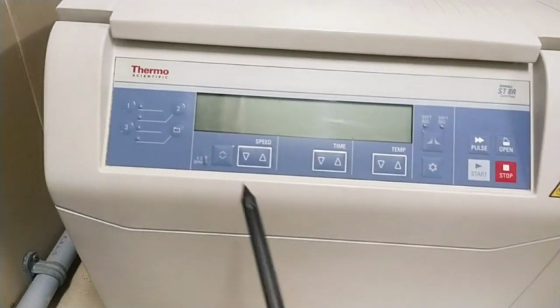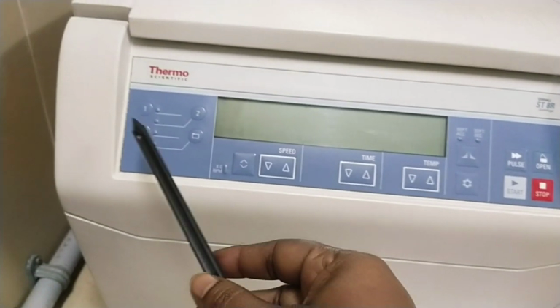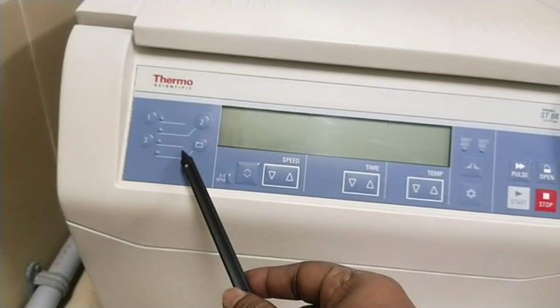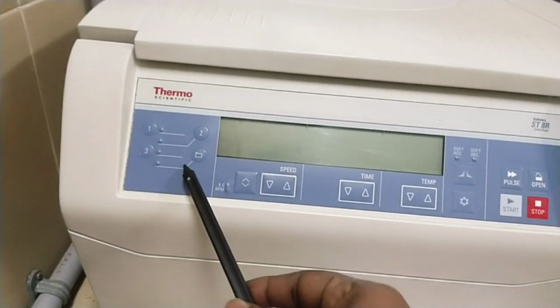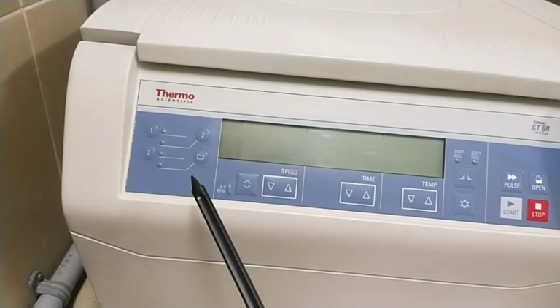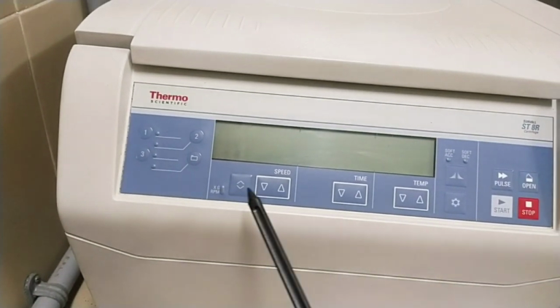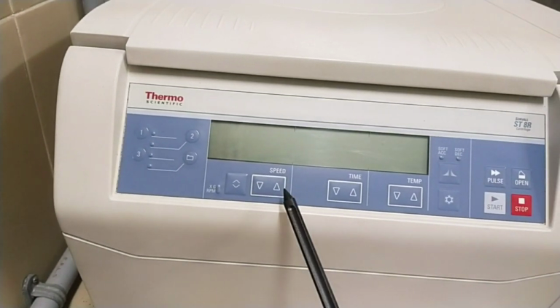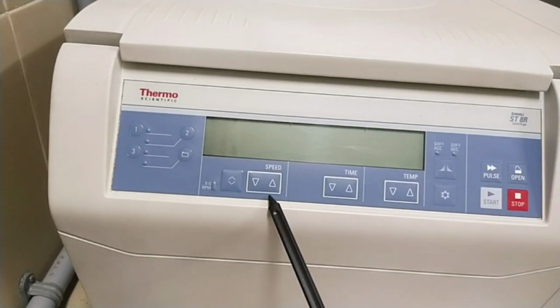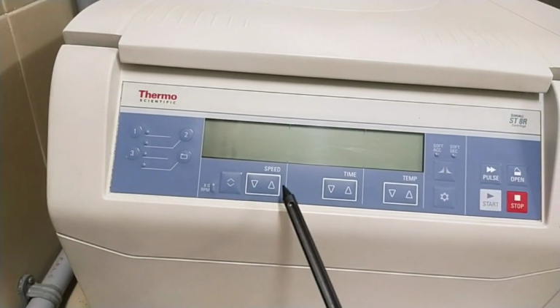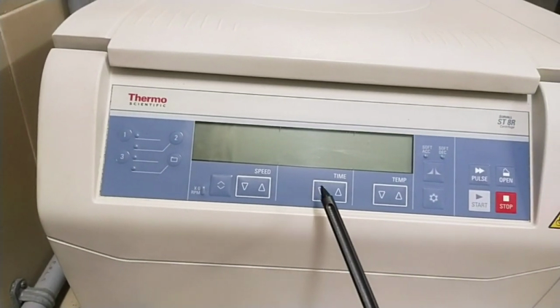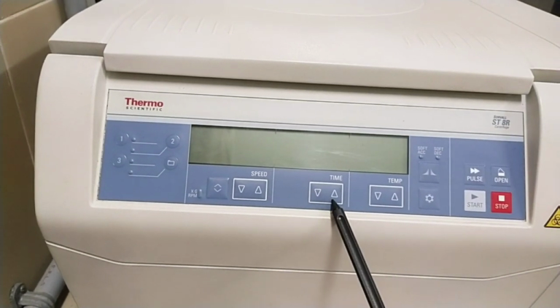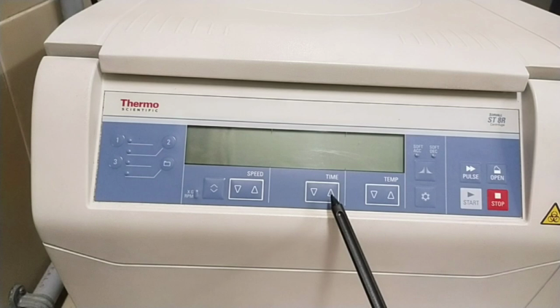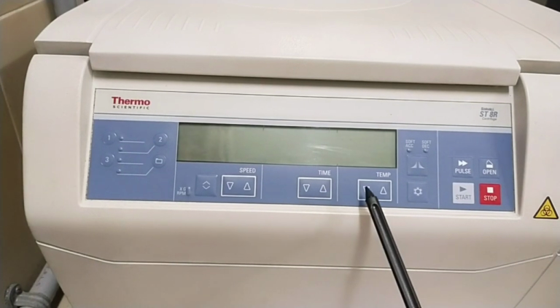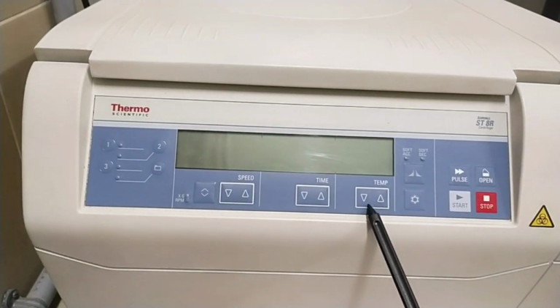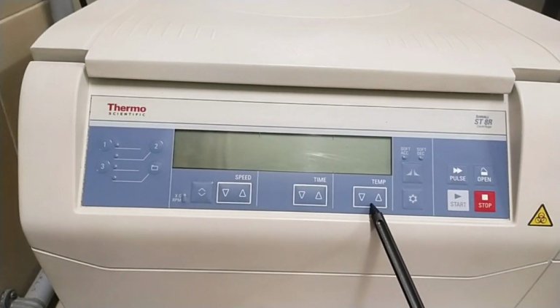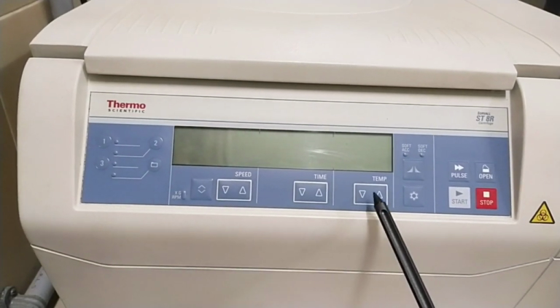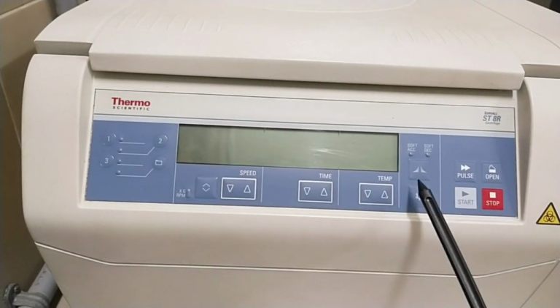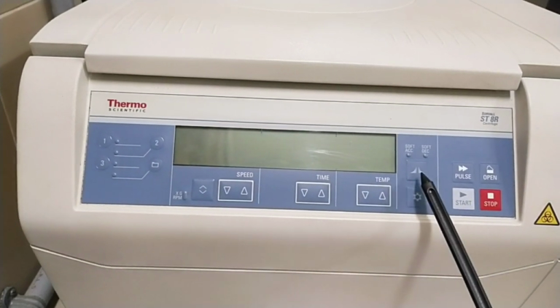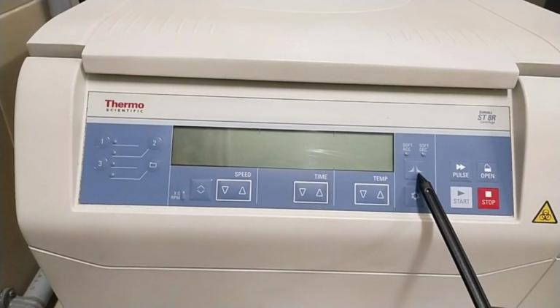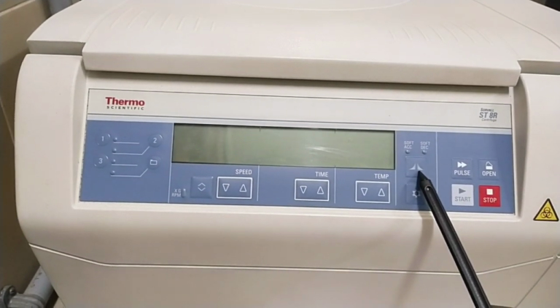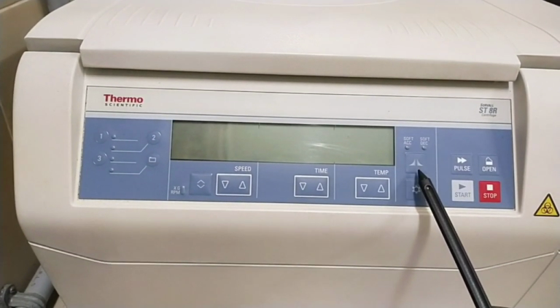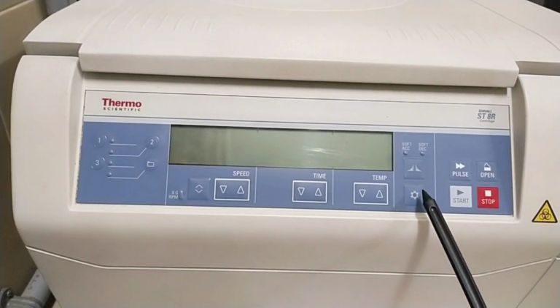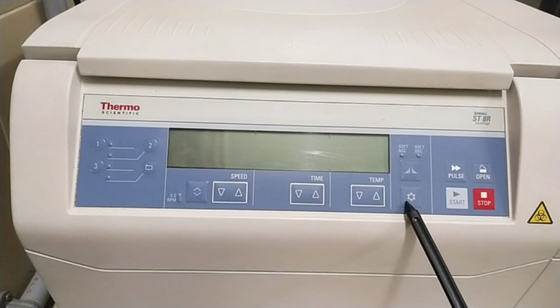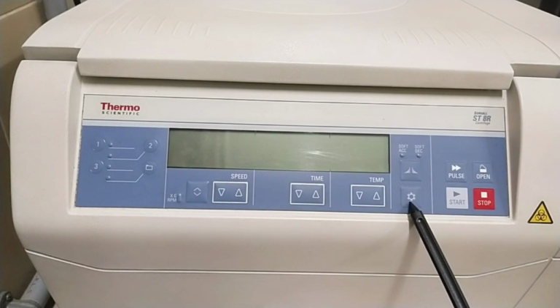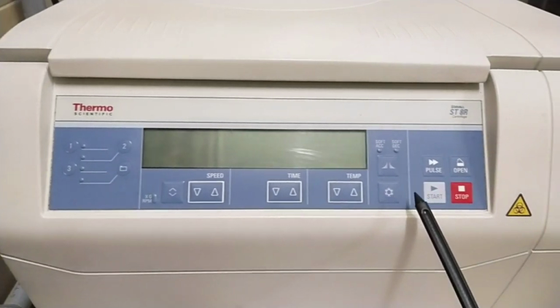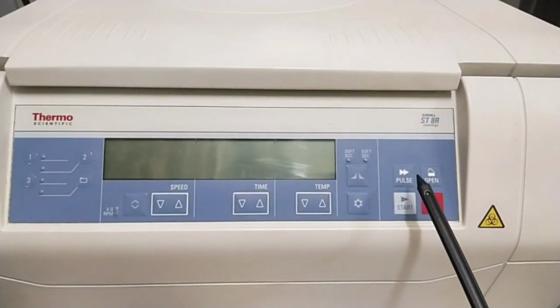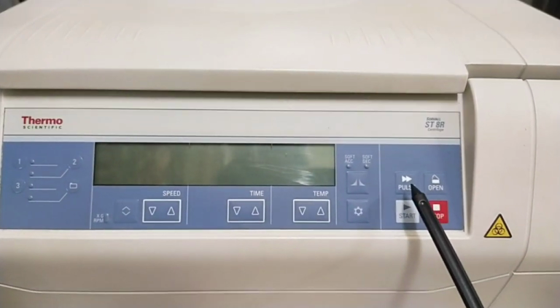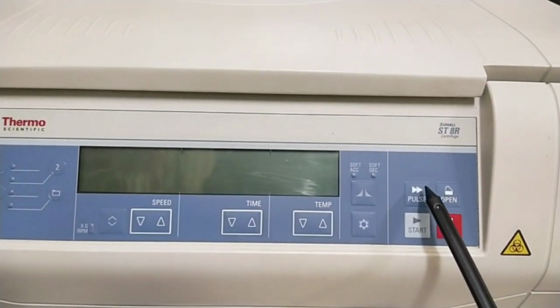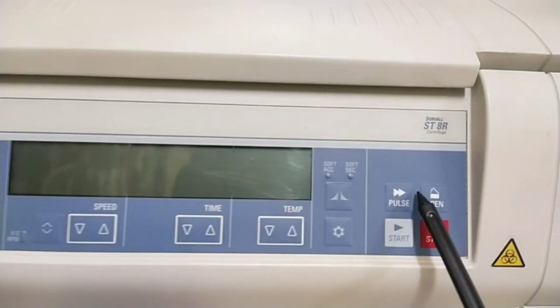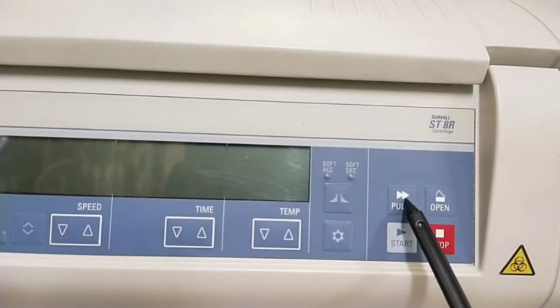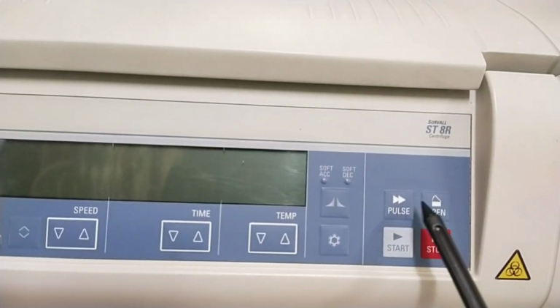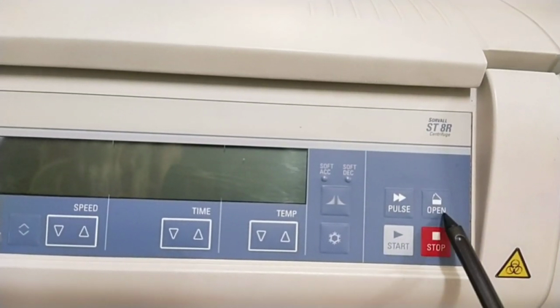The control panel consists of program keys, speed key, time key, temperature key, acceleration key, snowflake key, pulse key, open key, and start and stop keys.